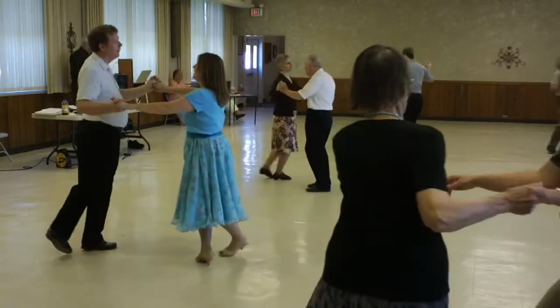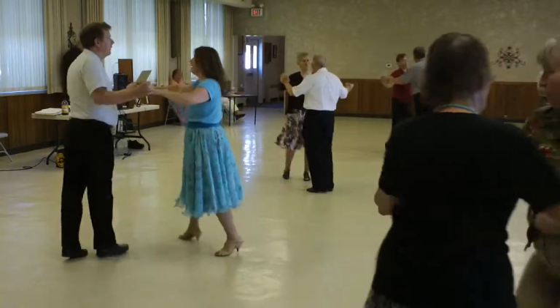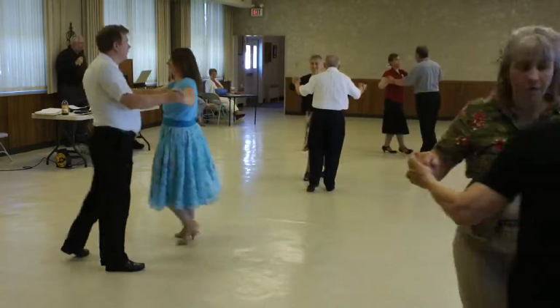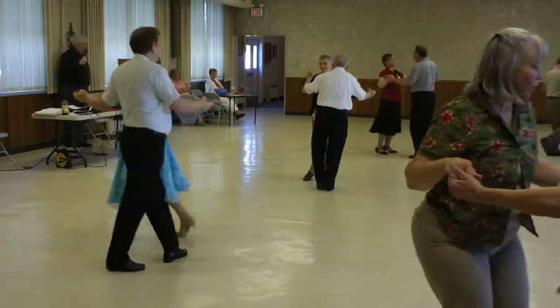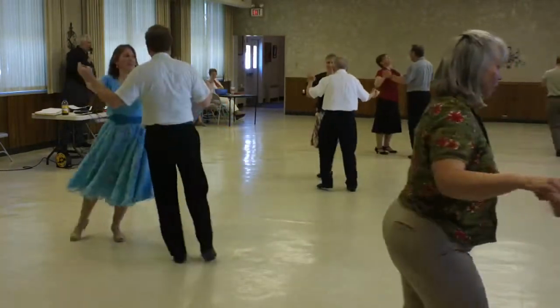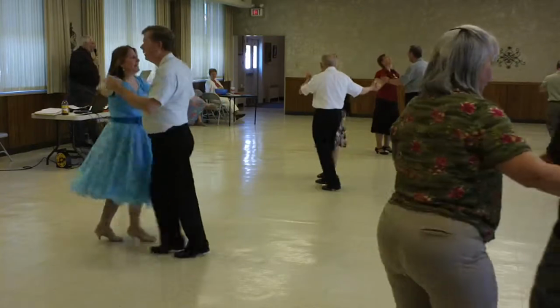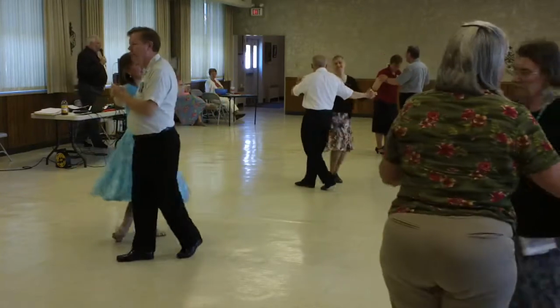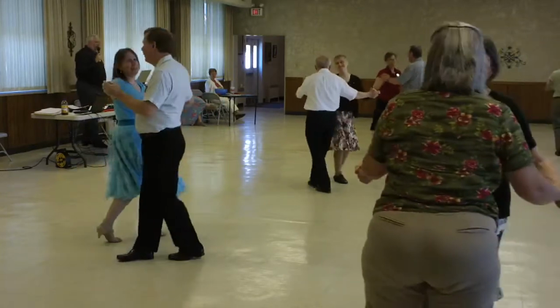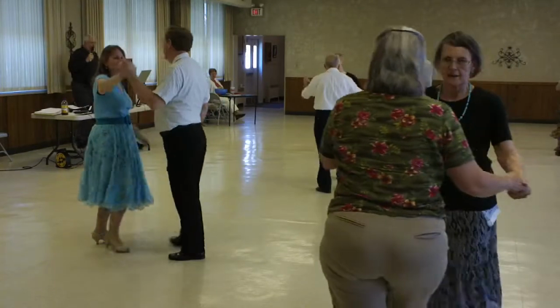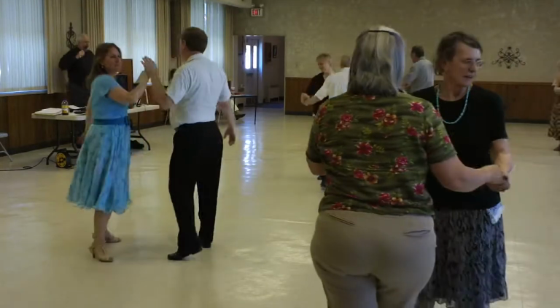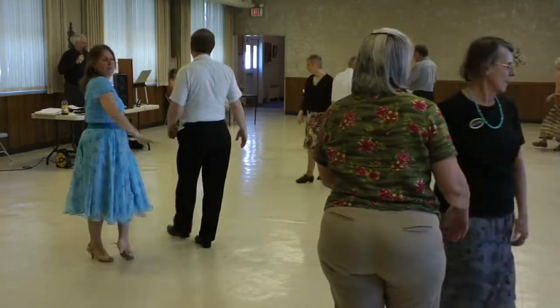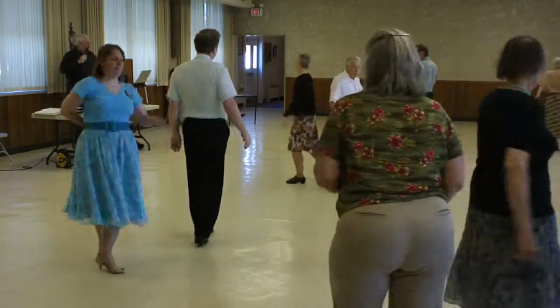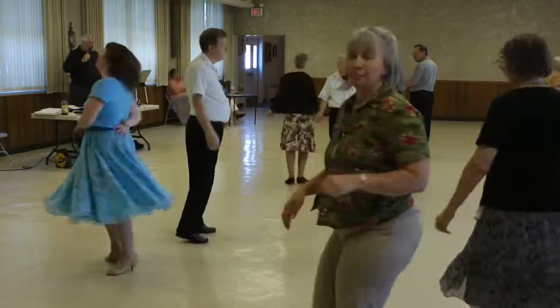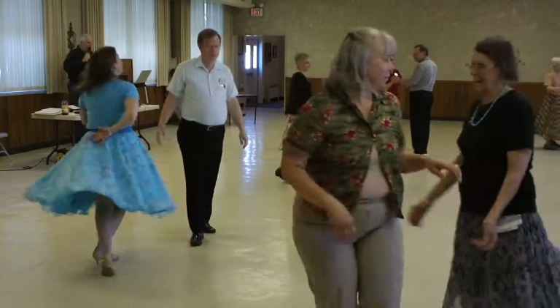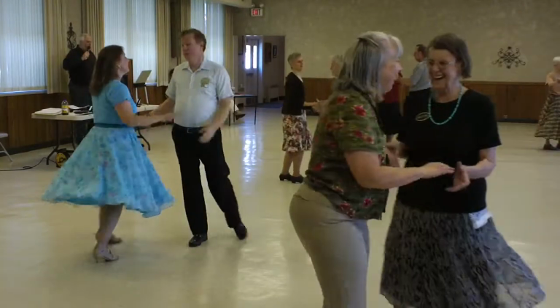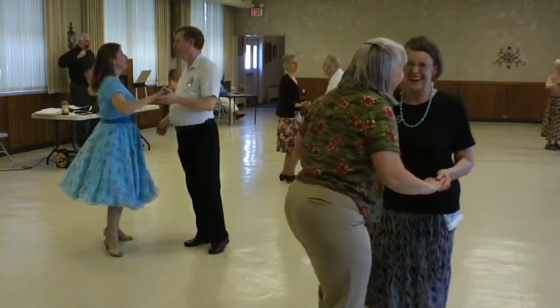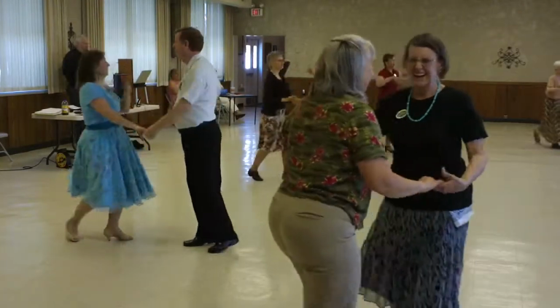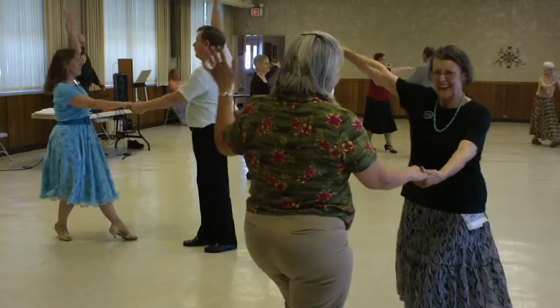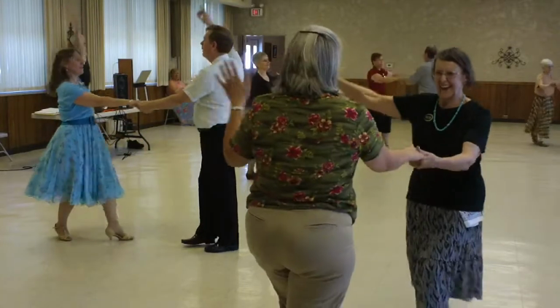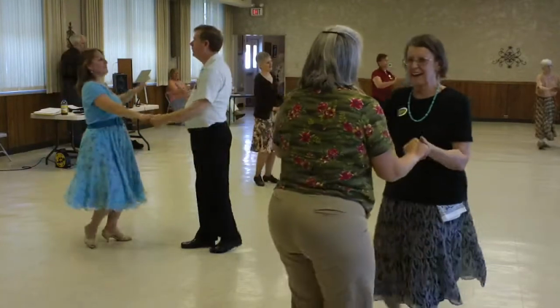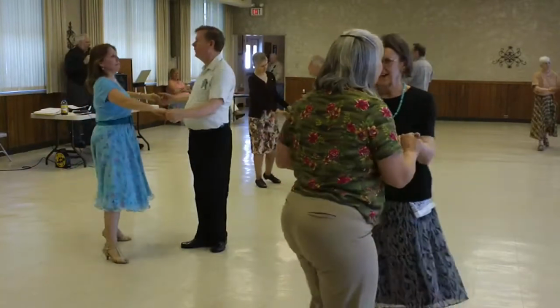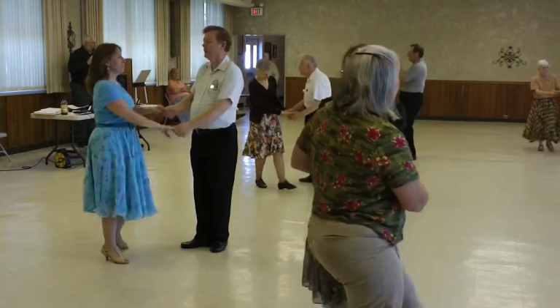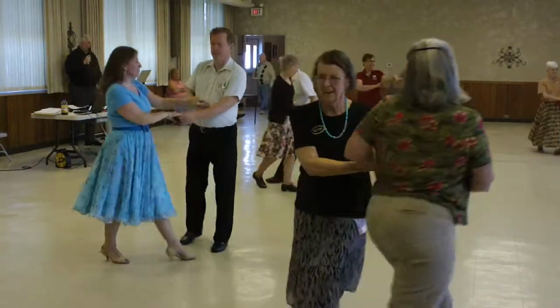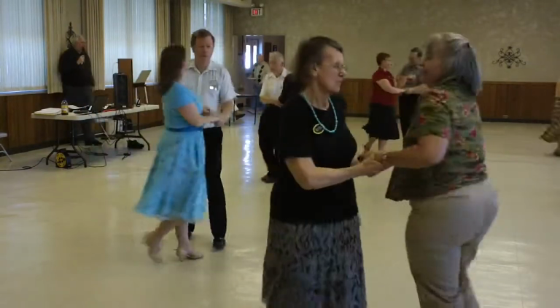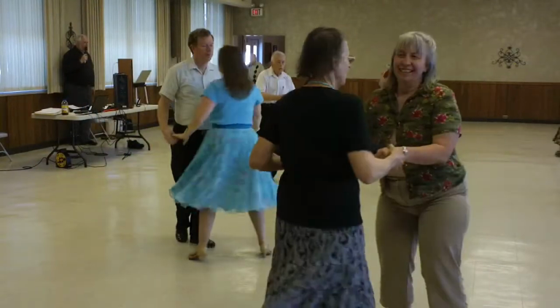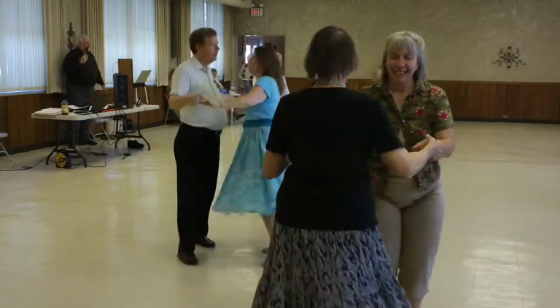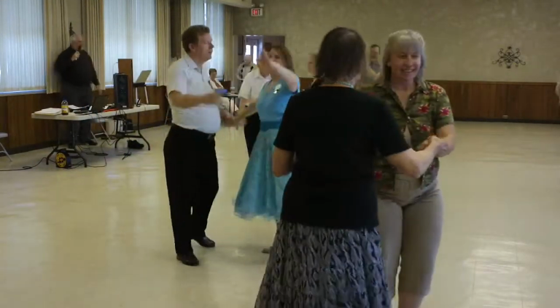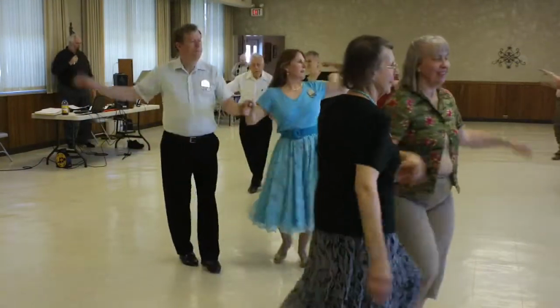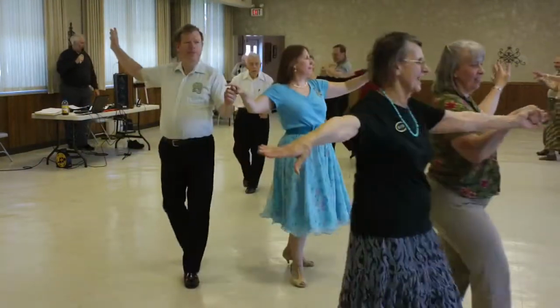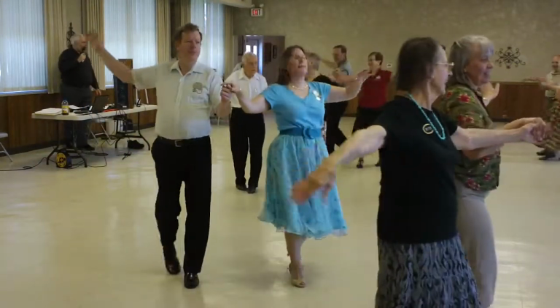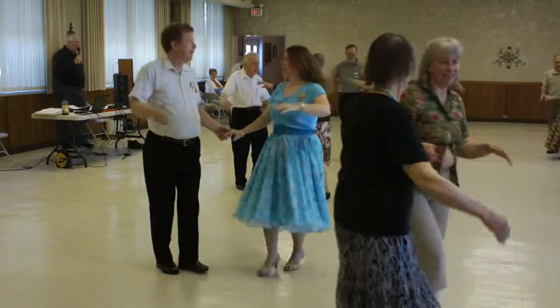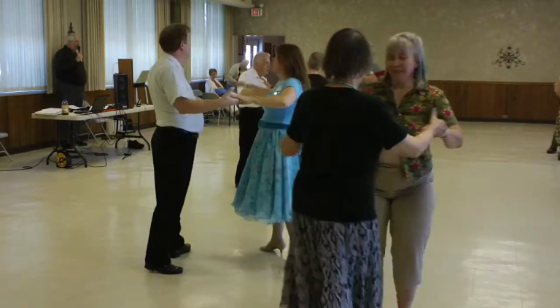Right foot, fence line. Spot turn, man in two at the point. Open break. Lift the lady across. New Yorker, going to reverse, crowd walk six.